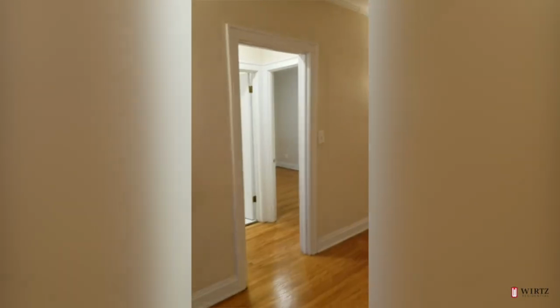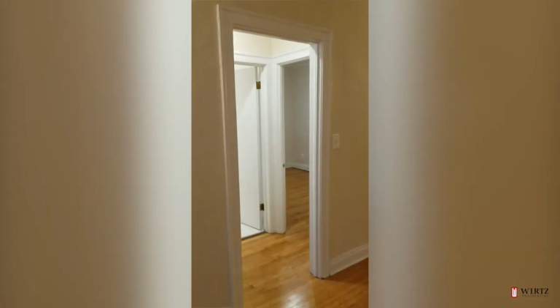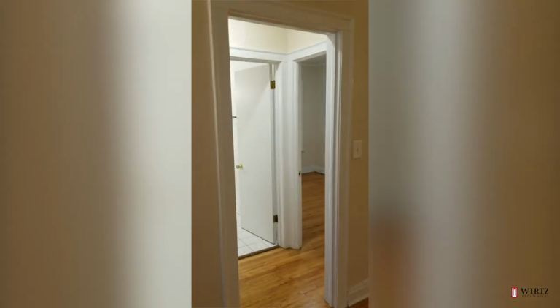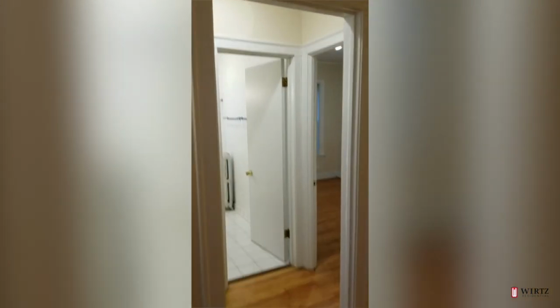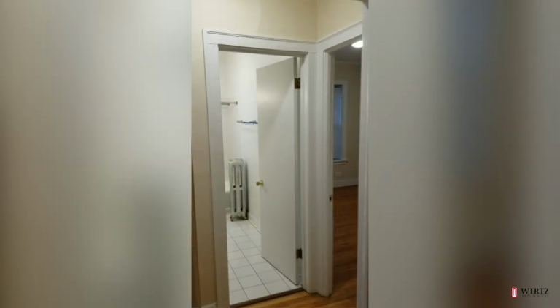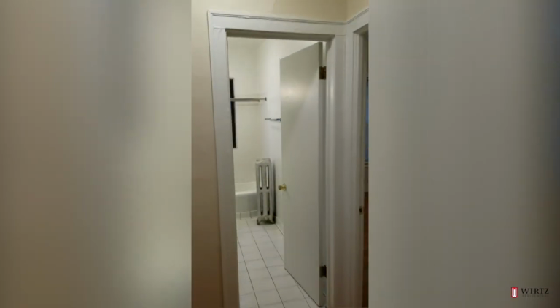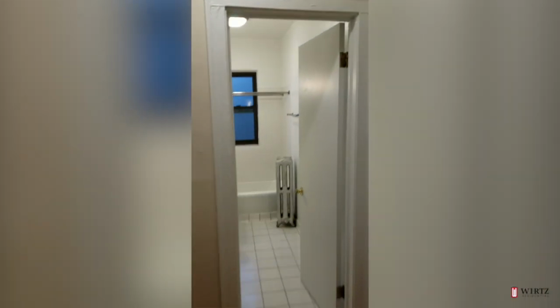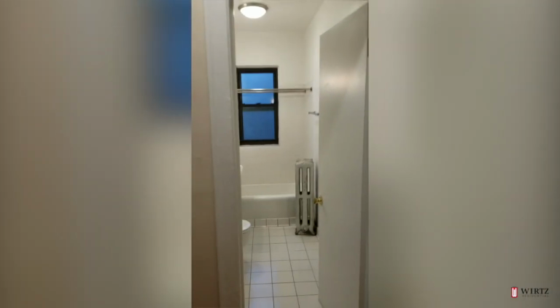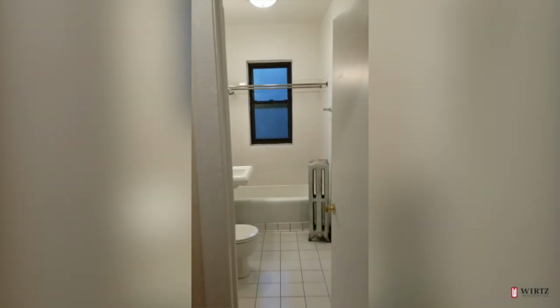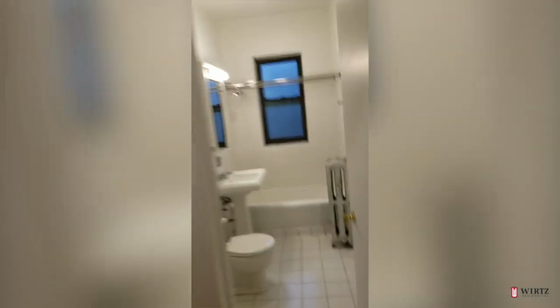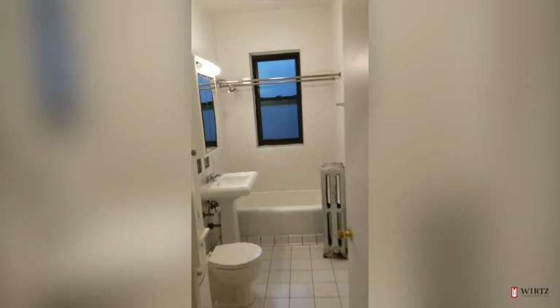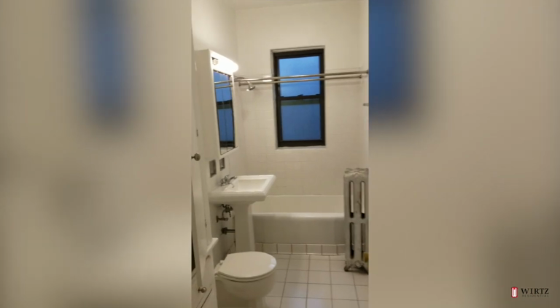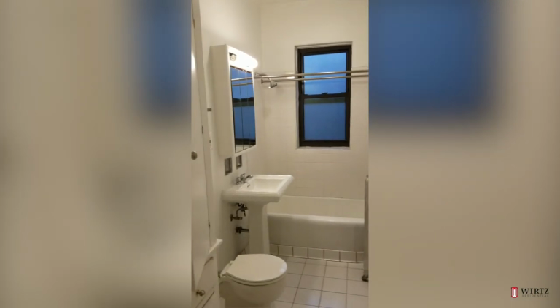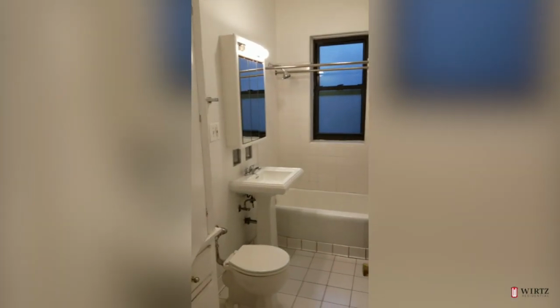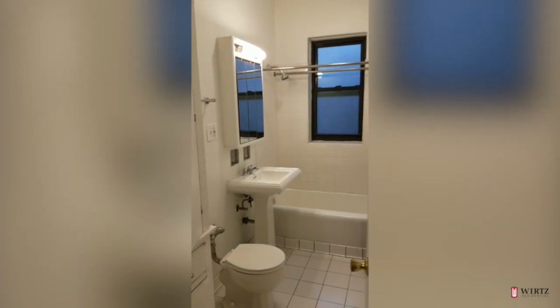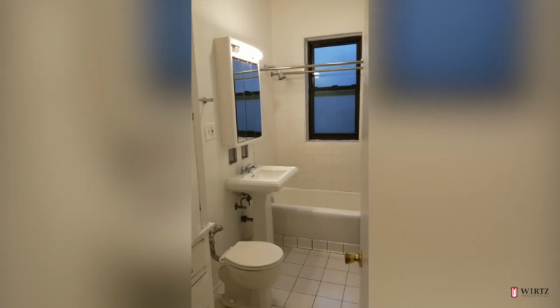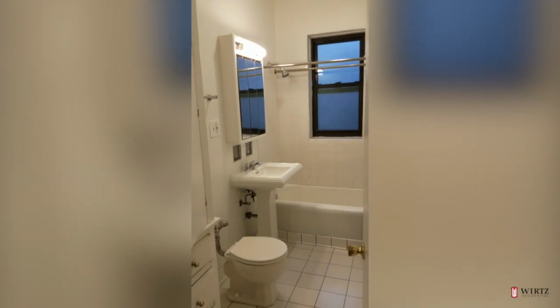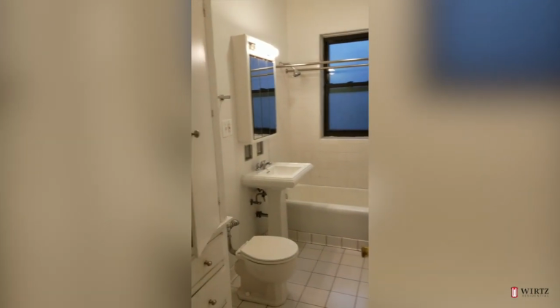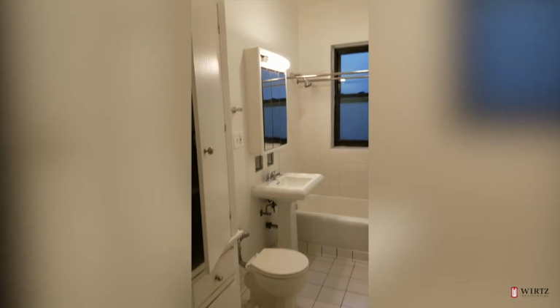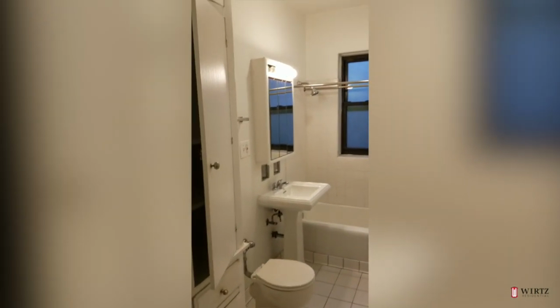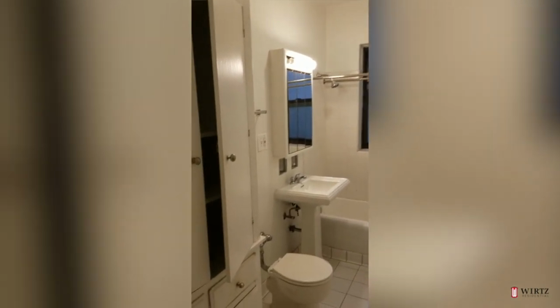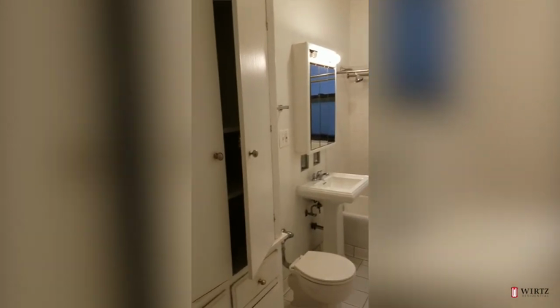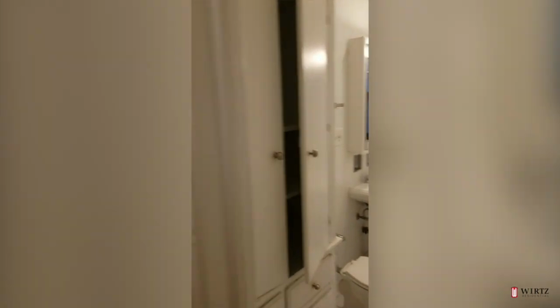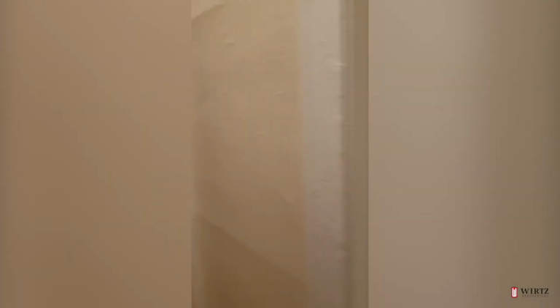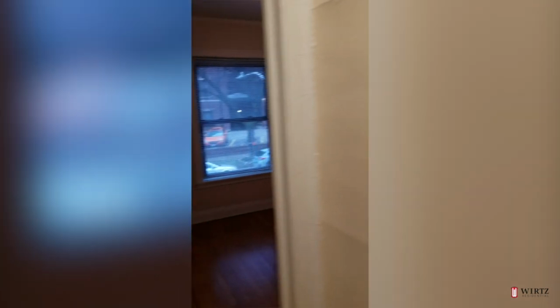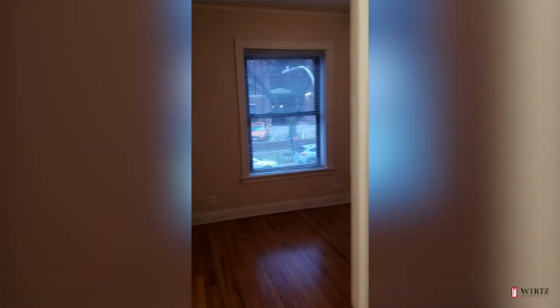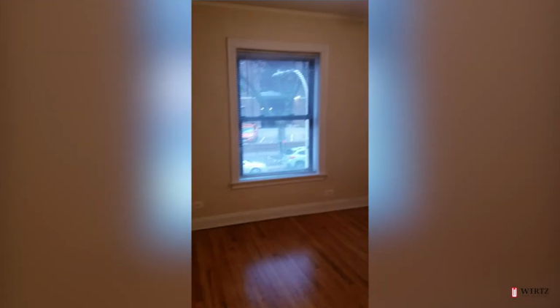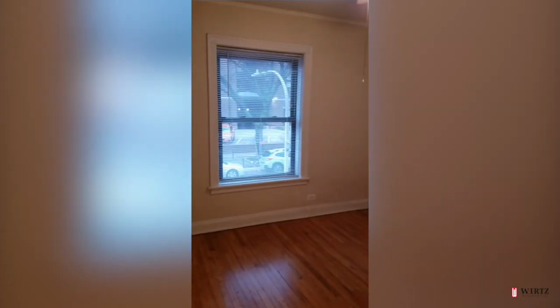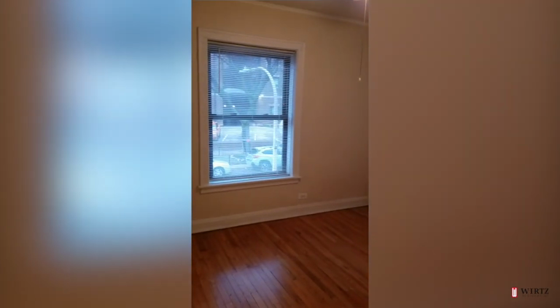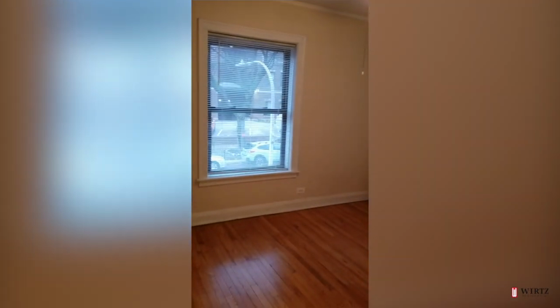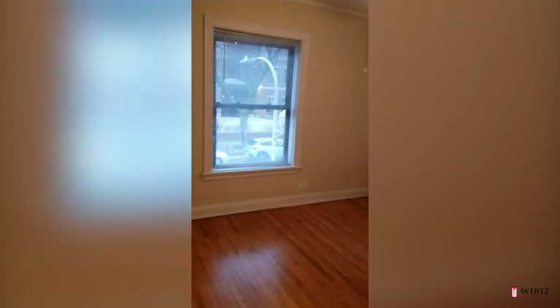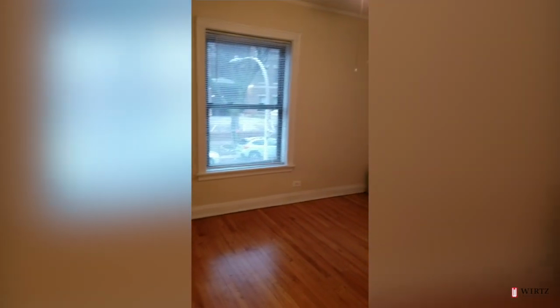Two separate bedrooms with a bathroom in between. Newer windows throughout — those were installed last year.